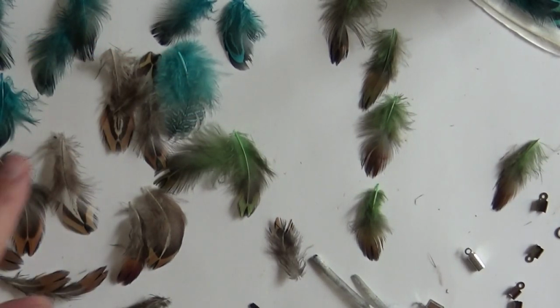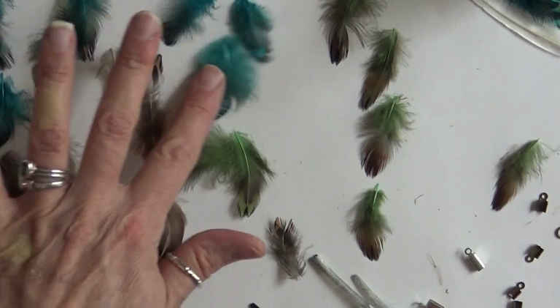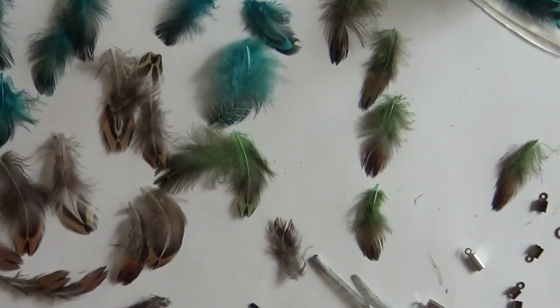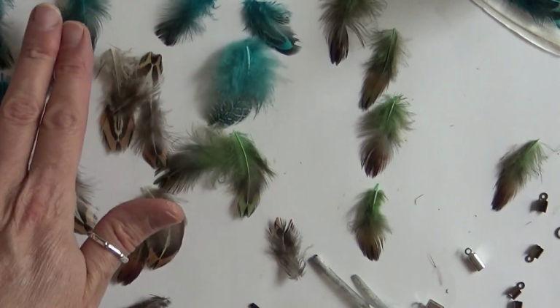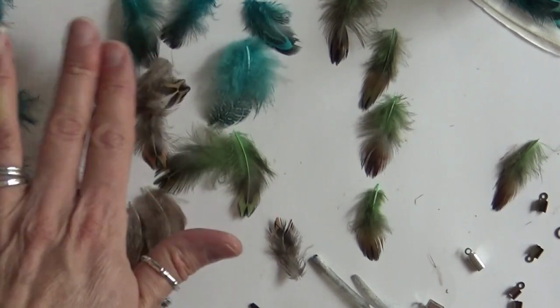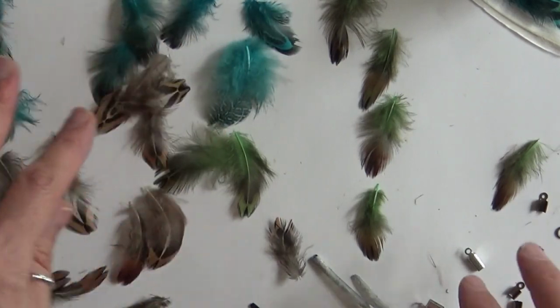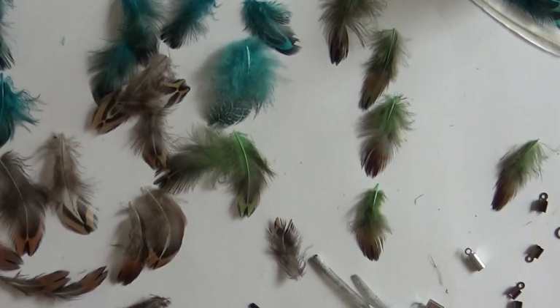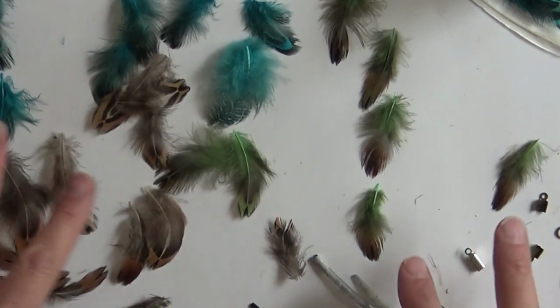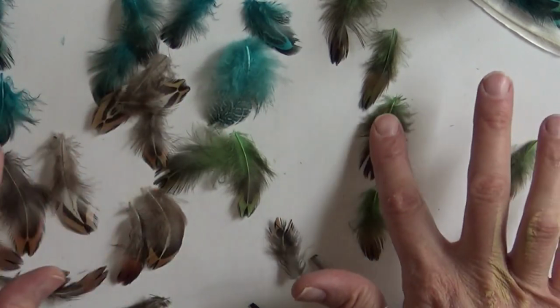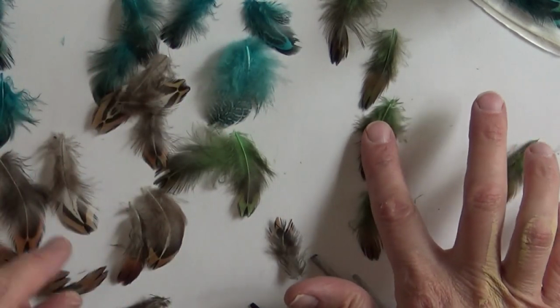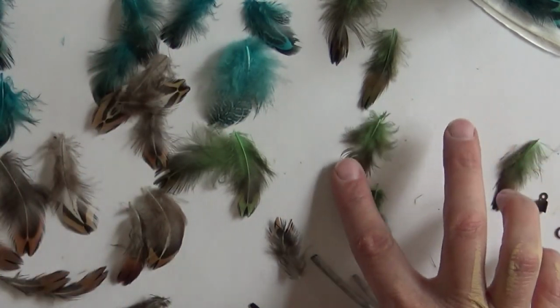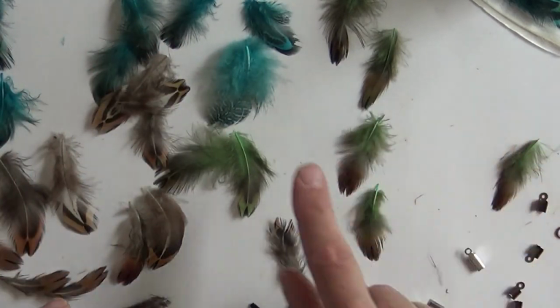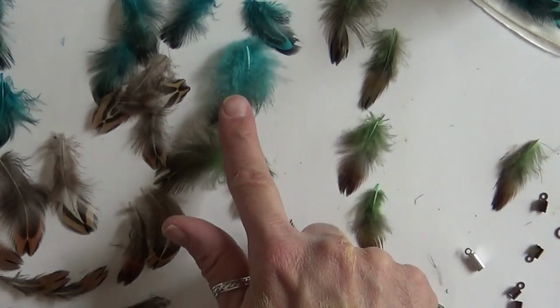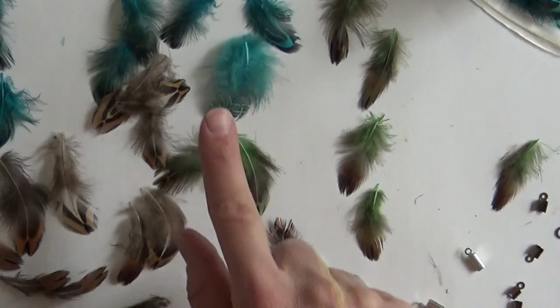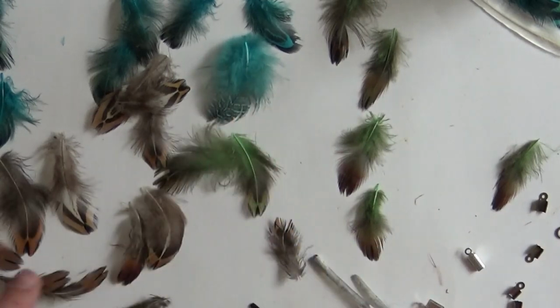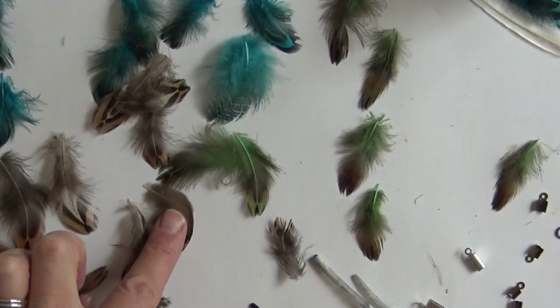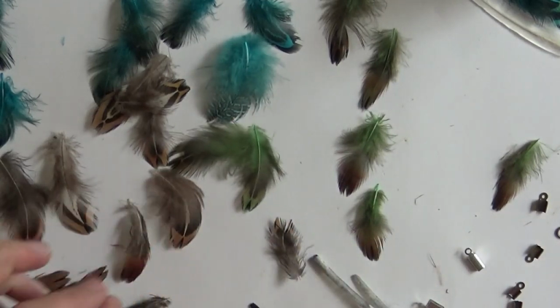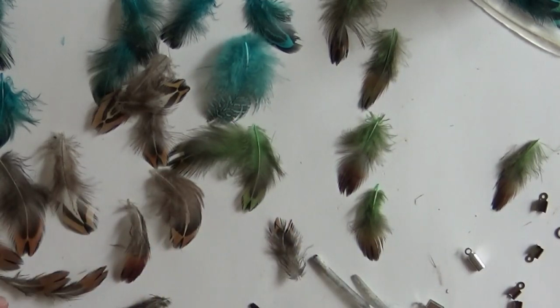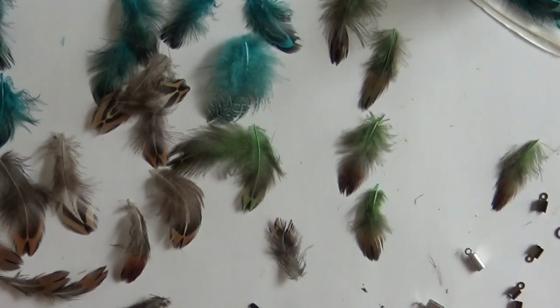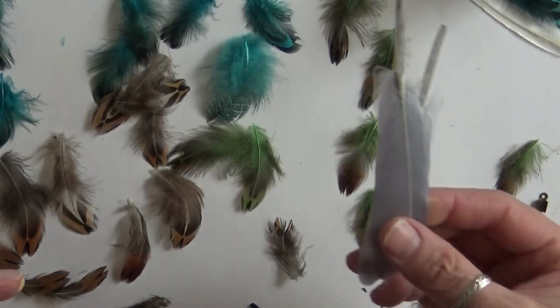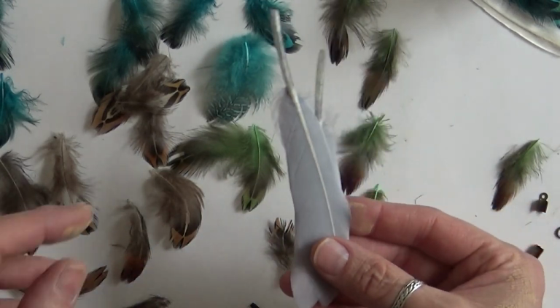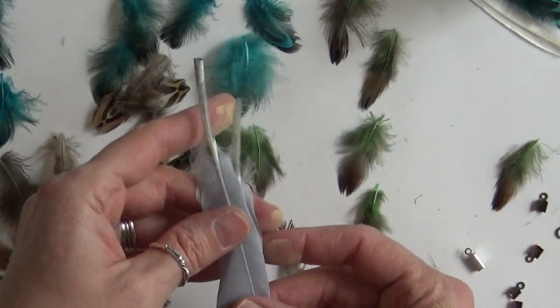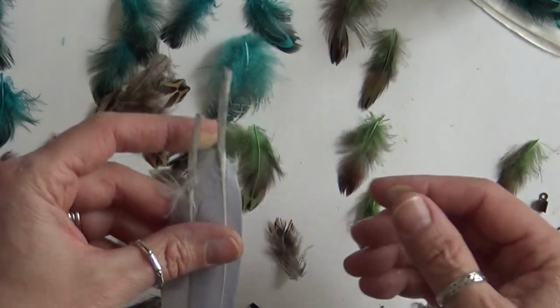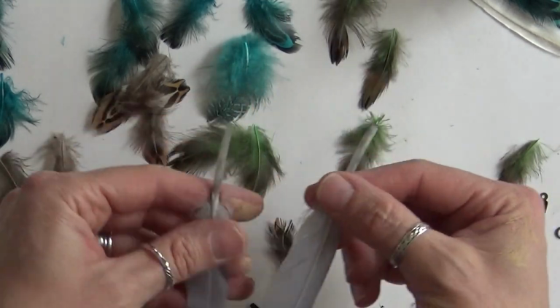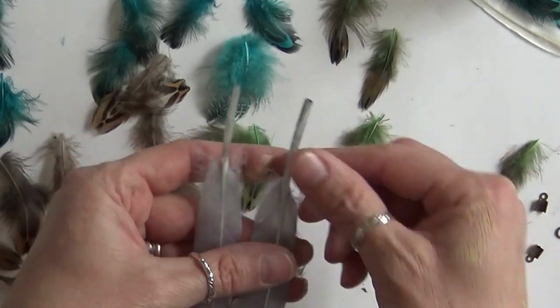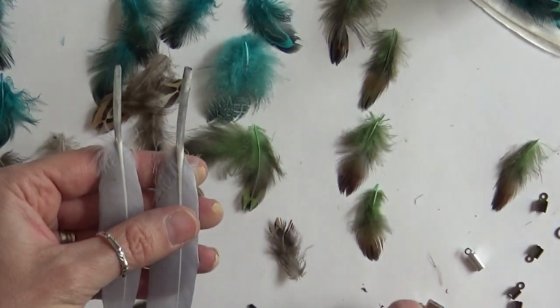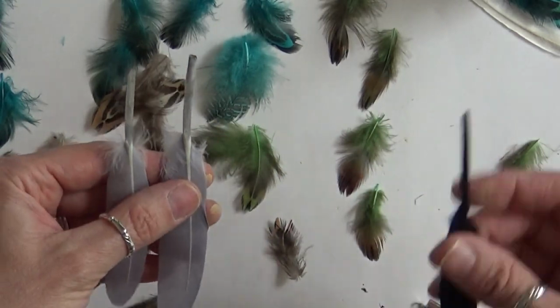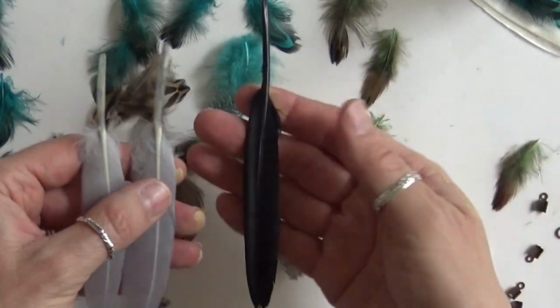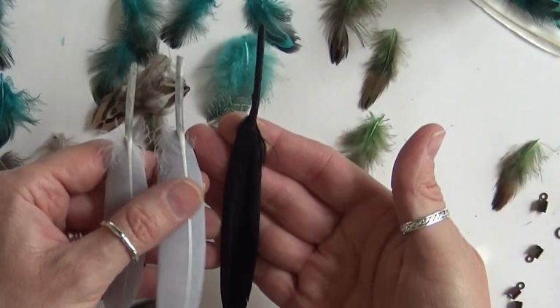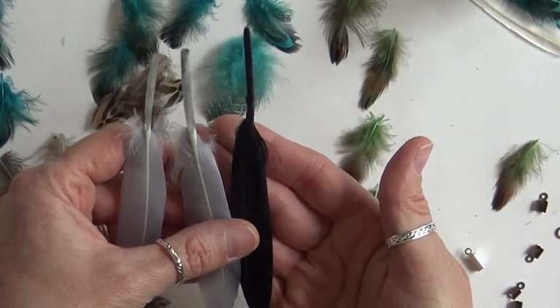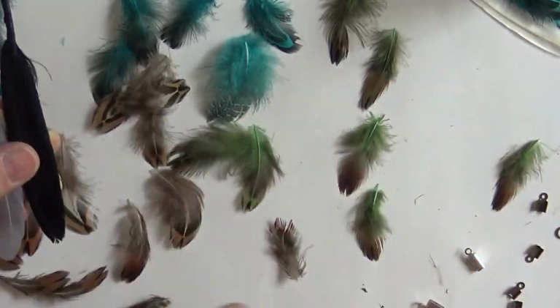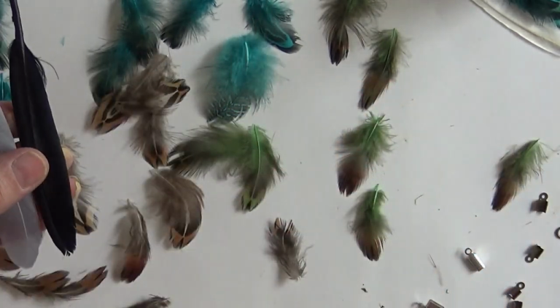I got all these little feathers at Hobby Lobby. I've got some green, some turquoise, and some brown. And then I got these bigger ones on eBay.